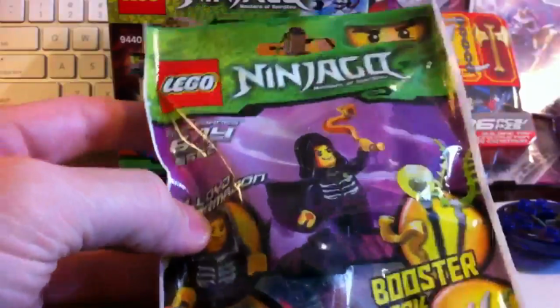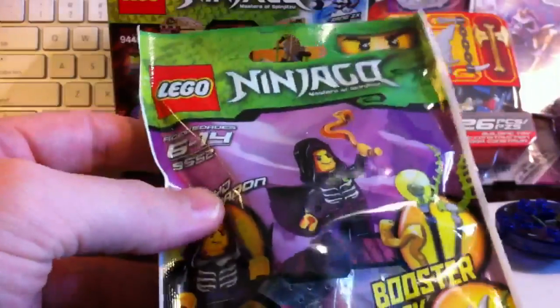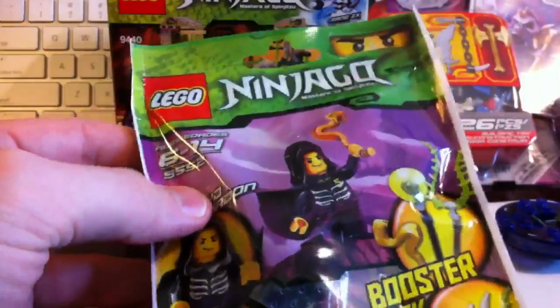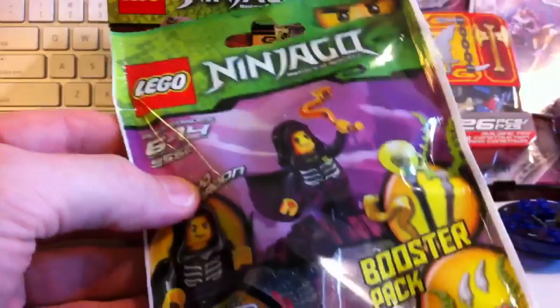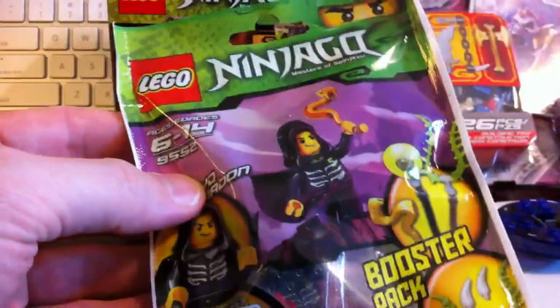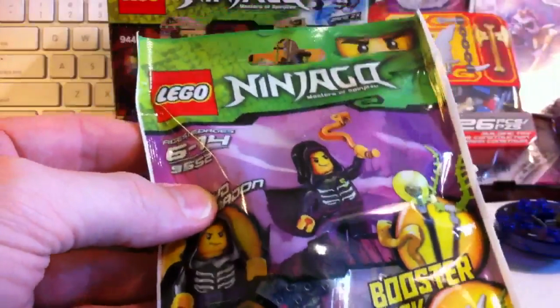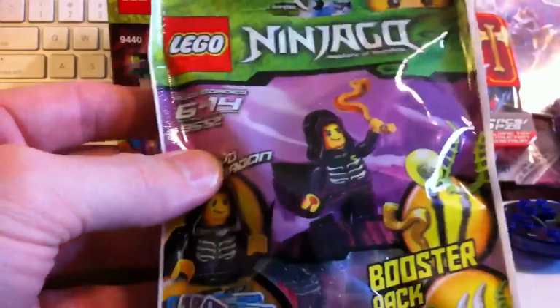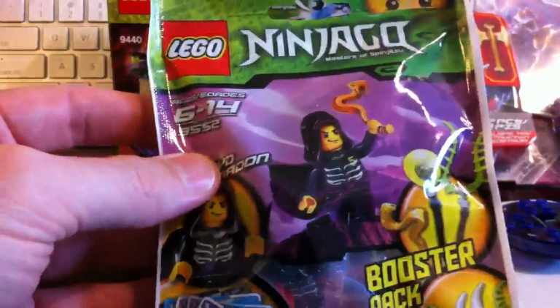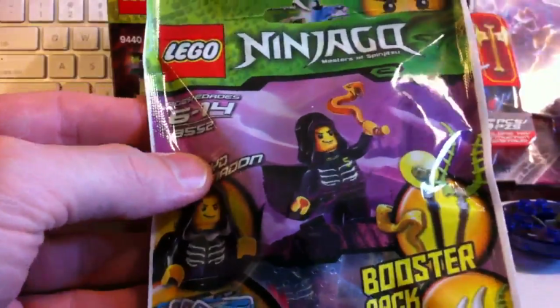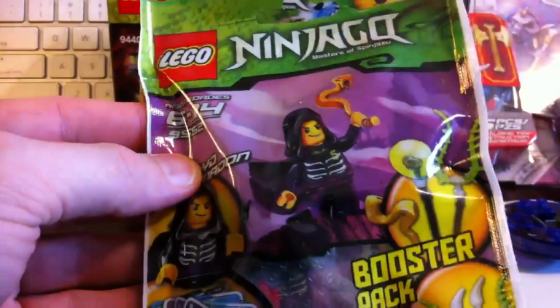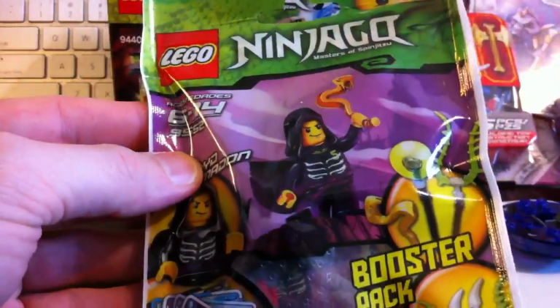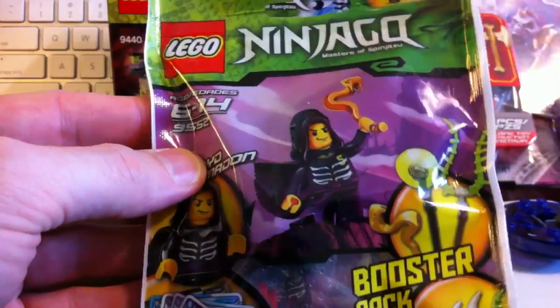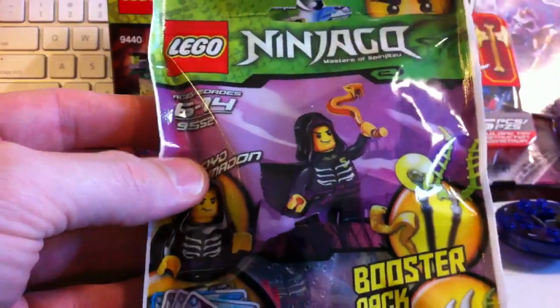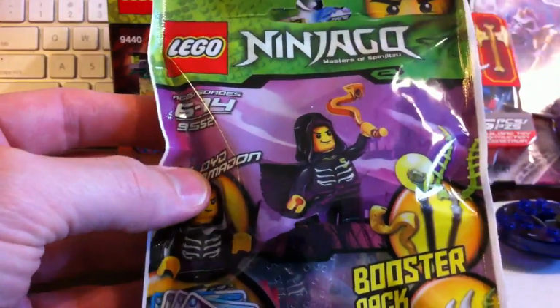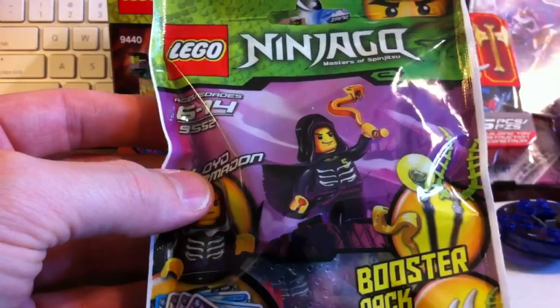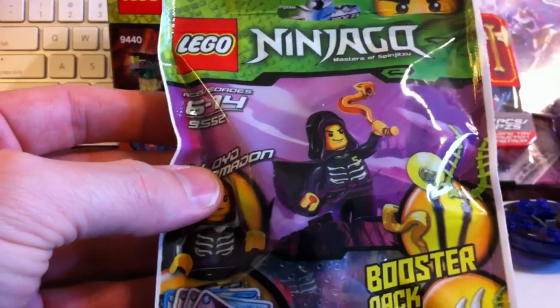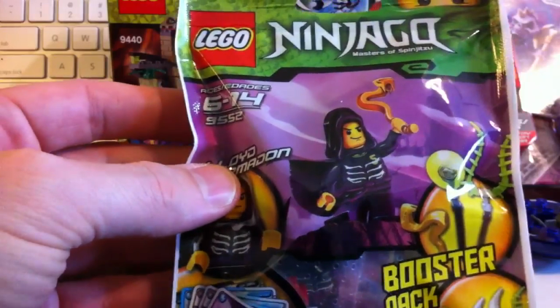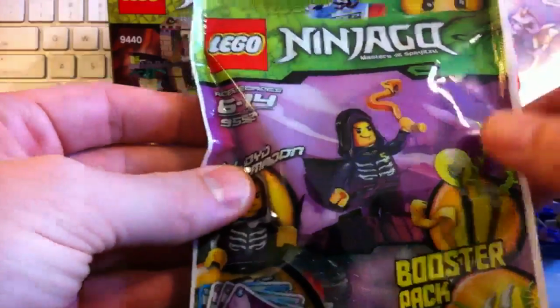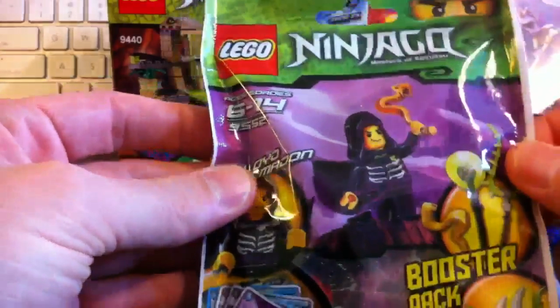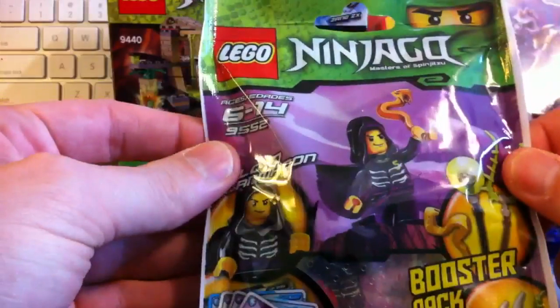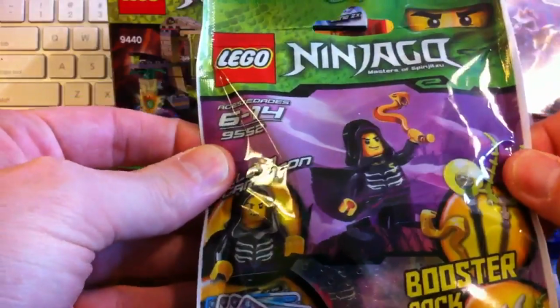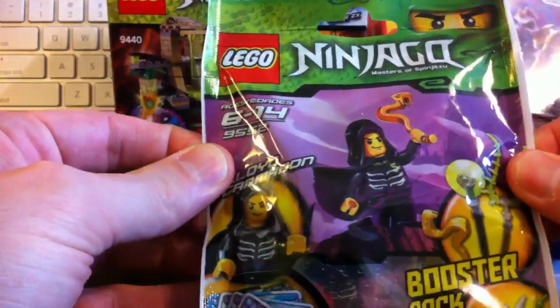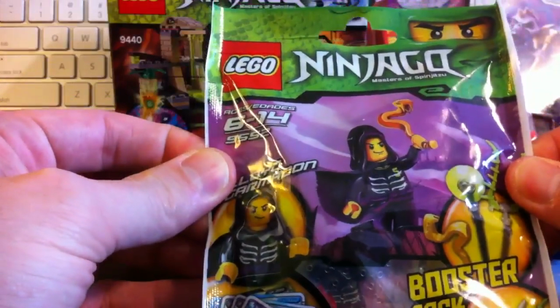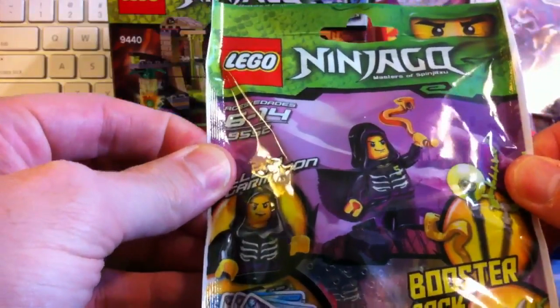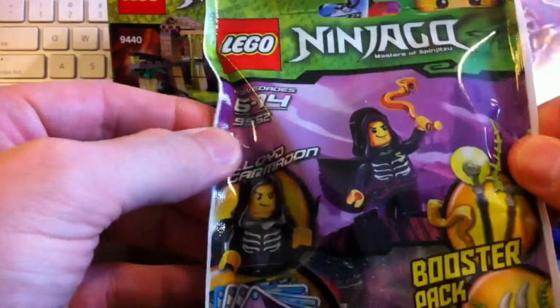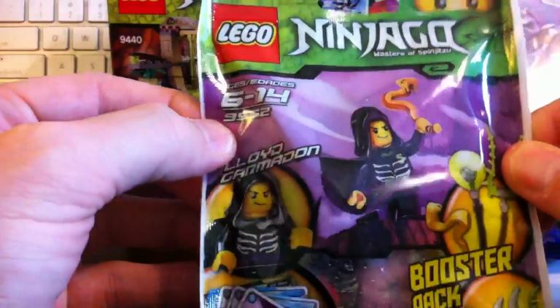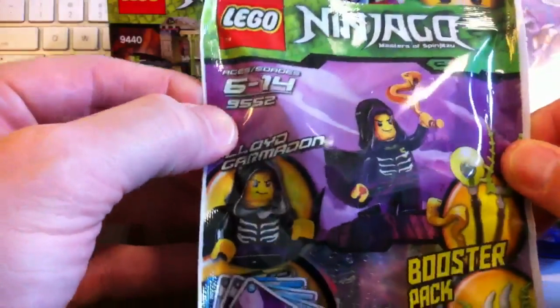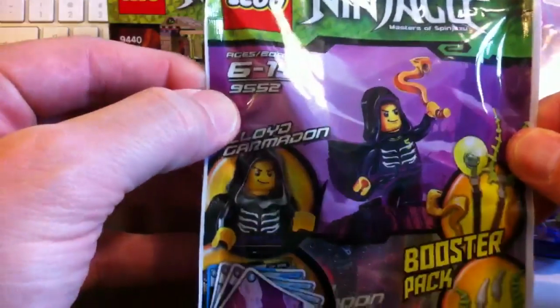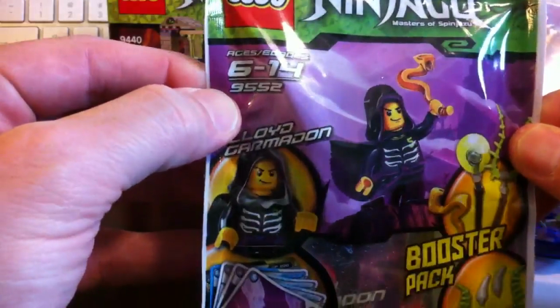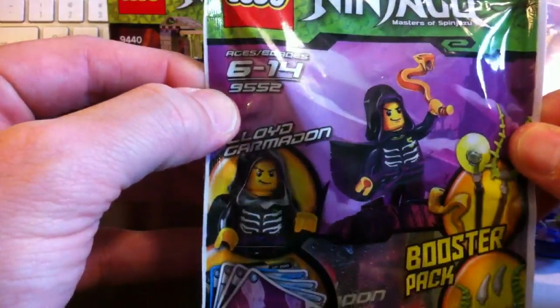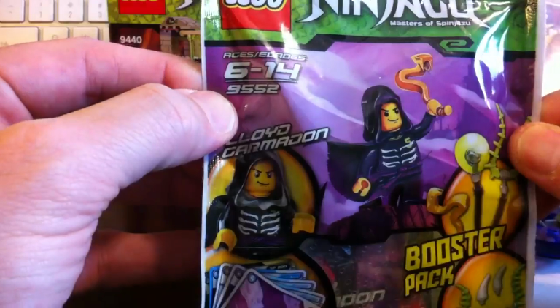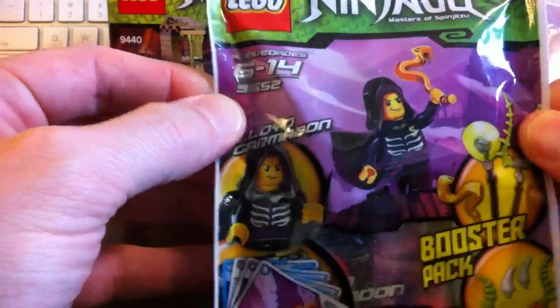In fact, we also have a booster pack for Jay ZX. This was the first one that we saw, which was building accessory number 9552.